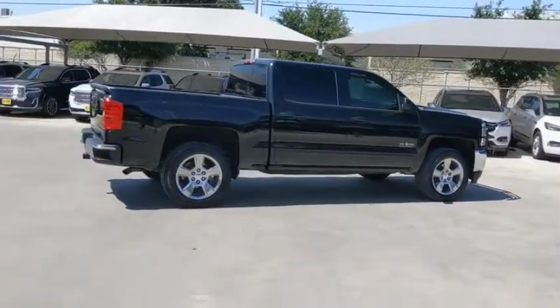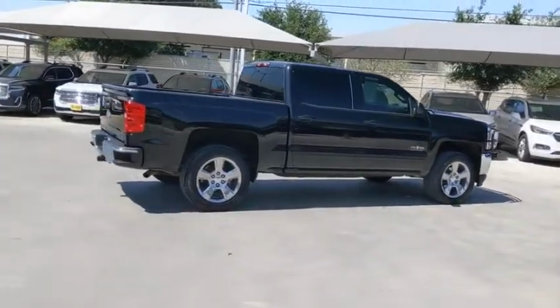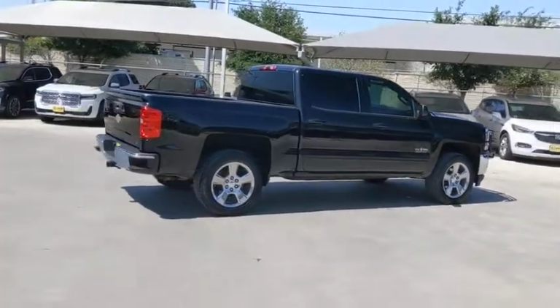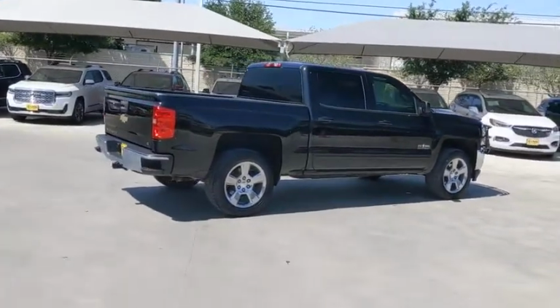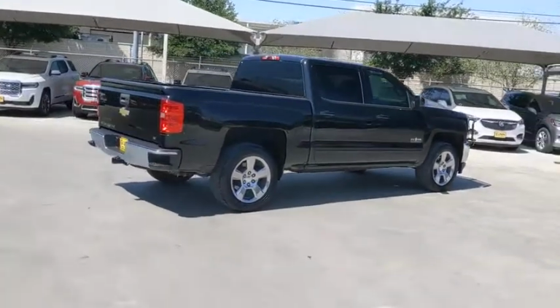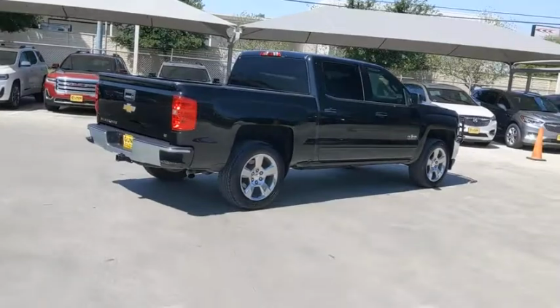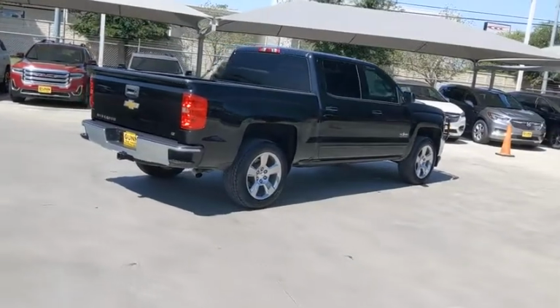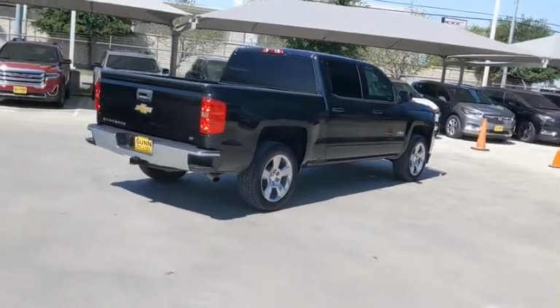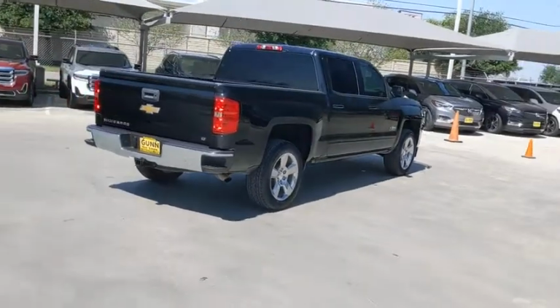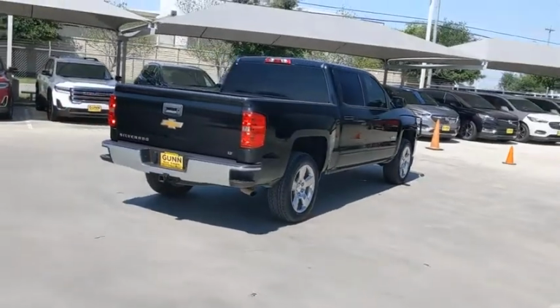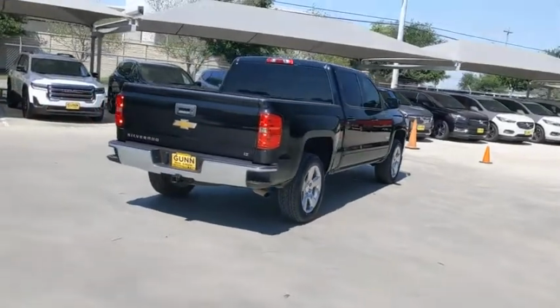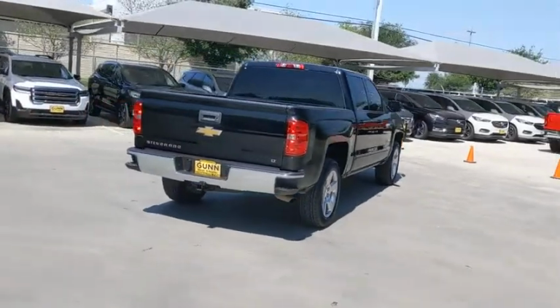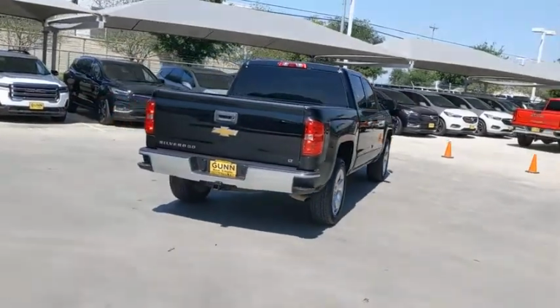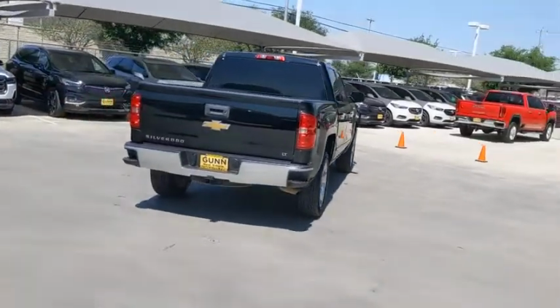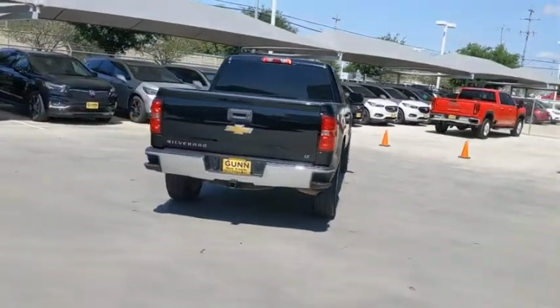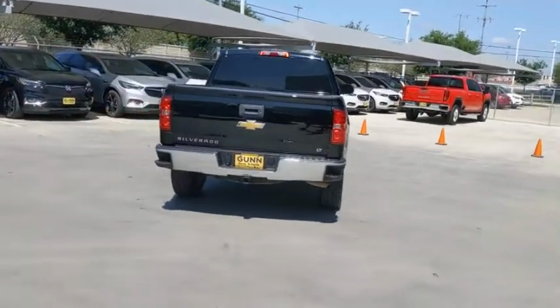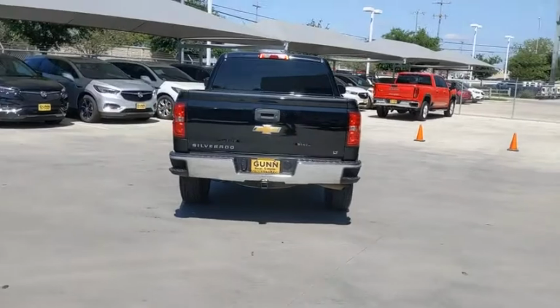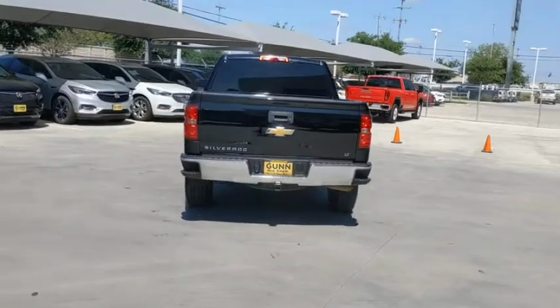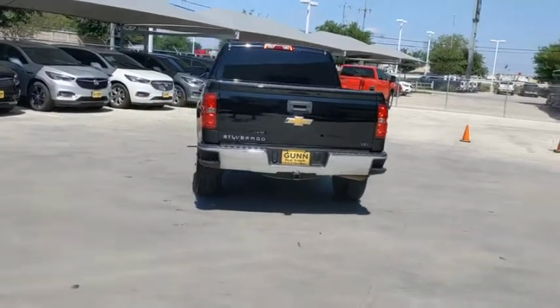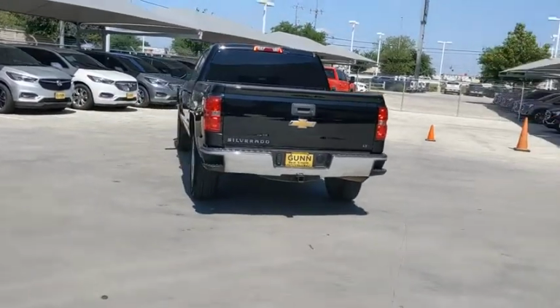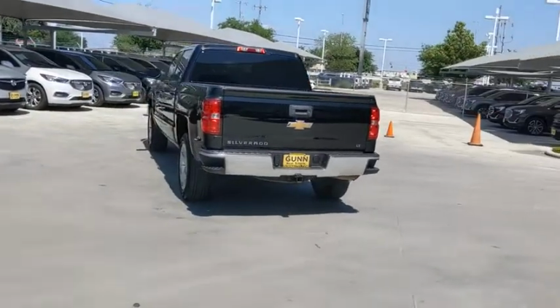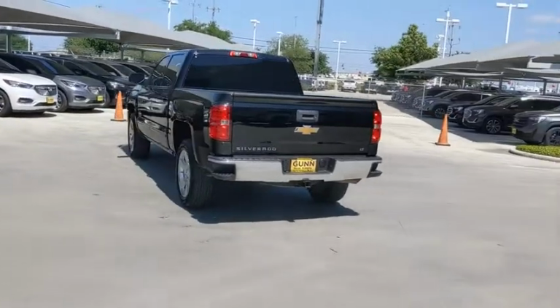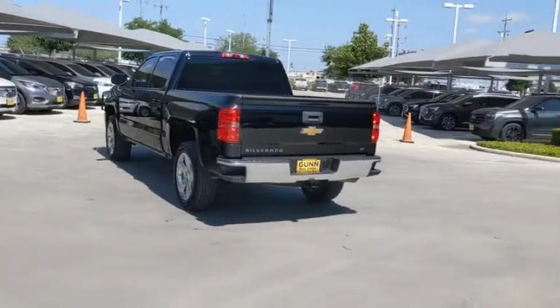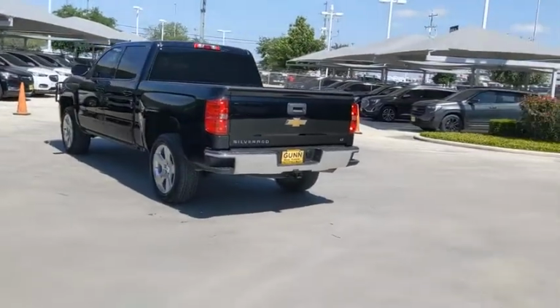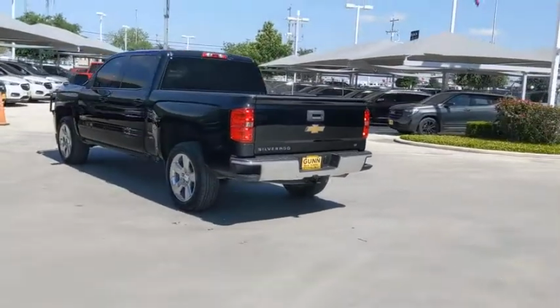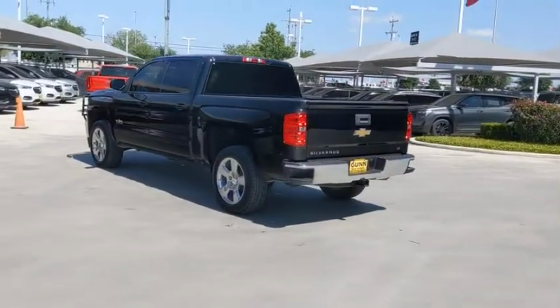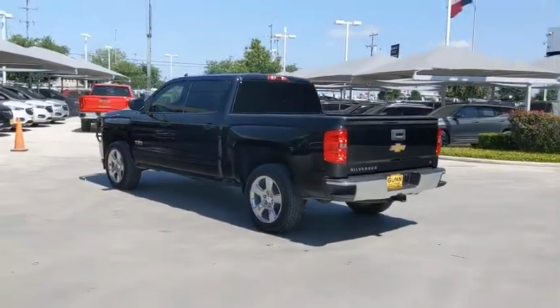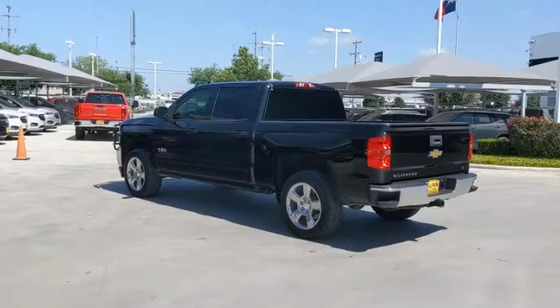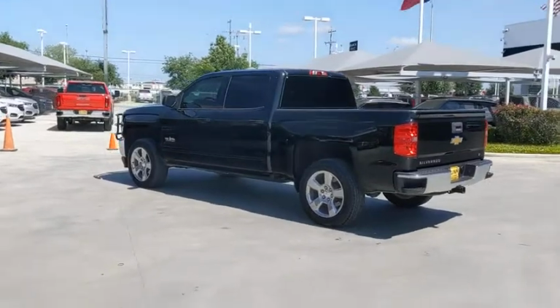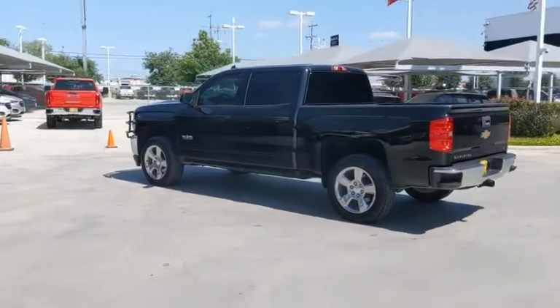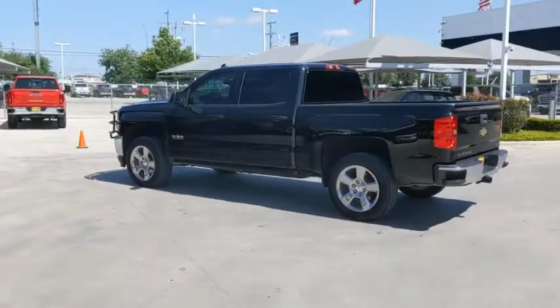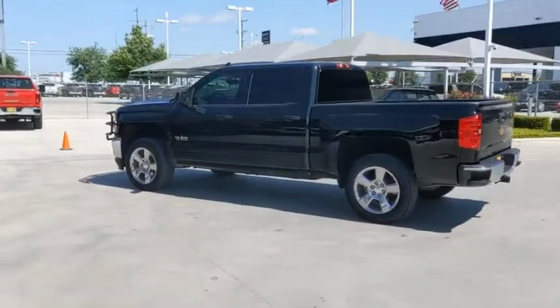This vehicle has less than 40,000 miles. Here are some of this vehicle's great options: traction control, steering wheel audio controls, stability control, anti-lock braking system, keyless entry, backup camera, Bluetooth, leather-wrapped steering wheel.